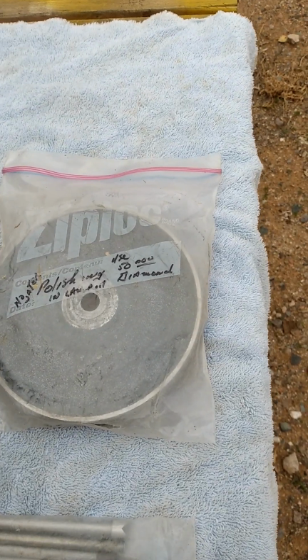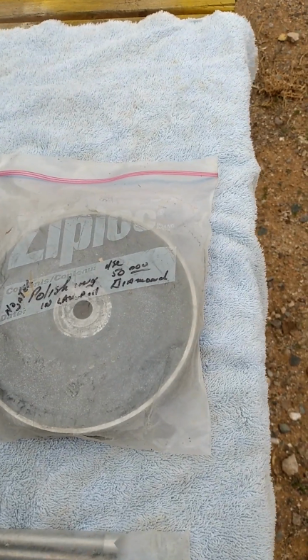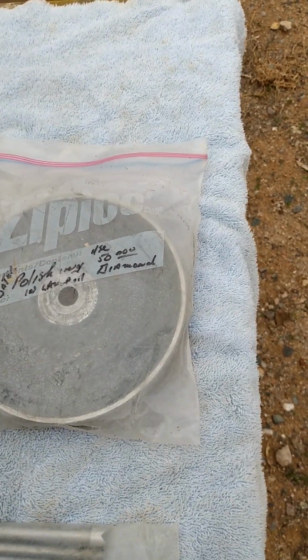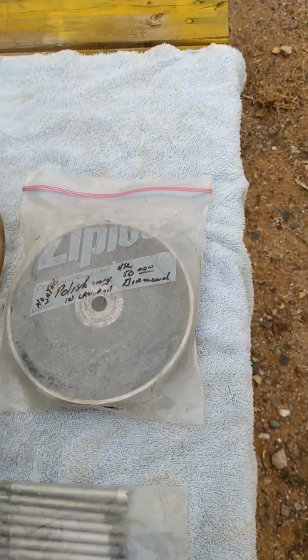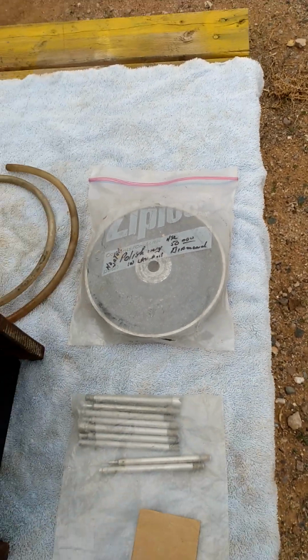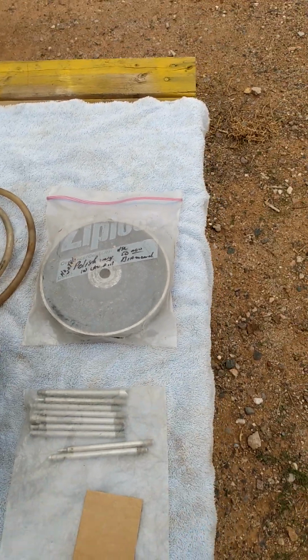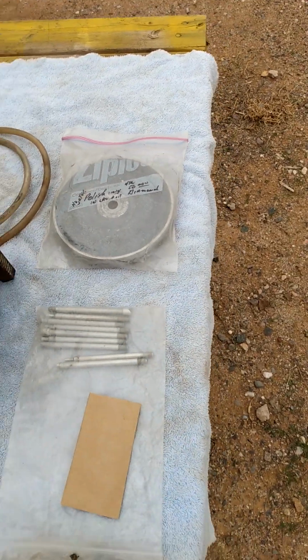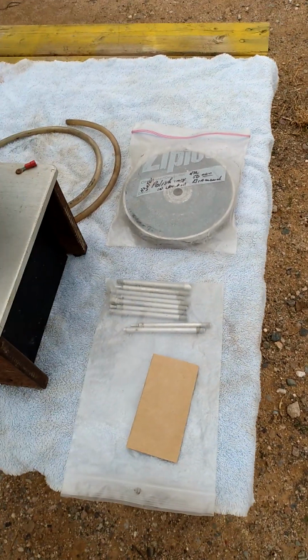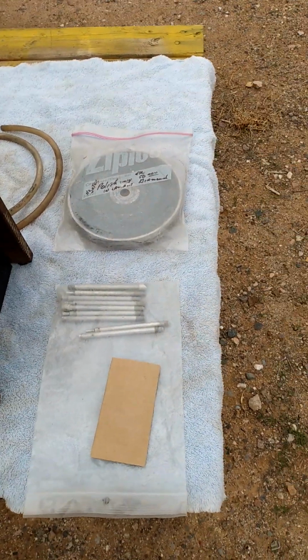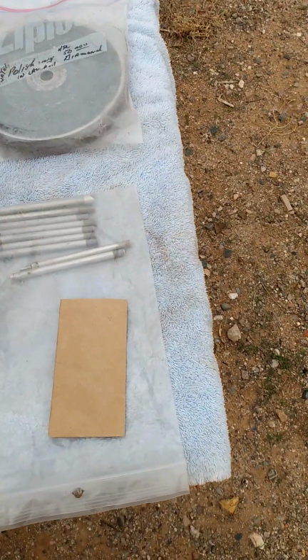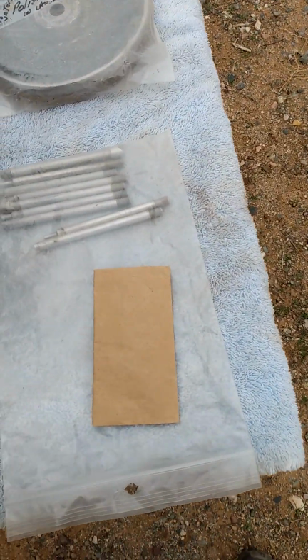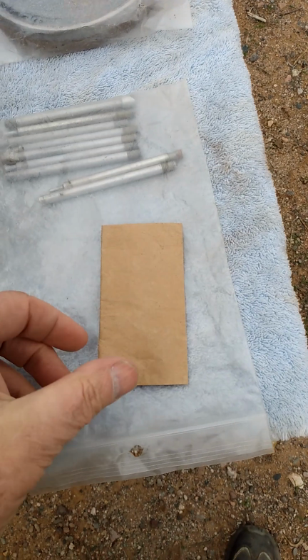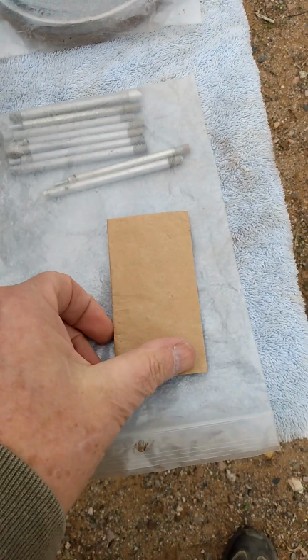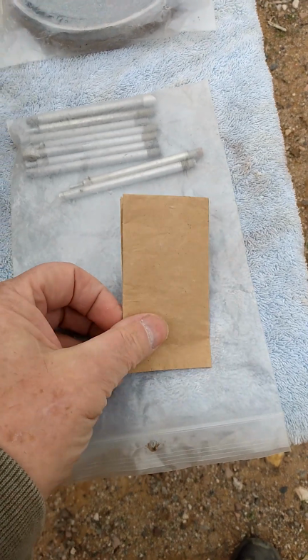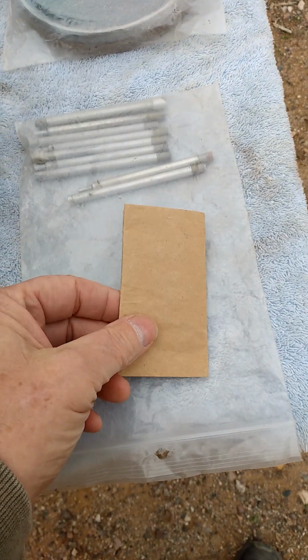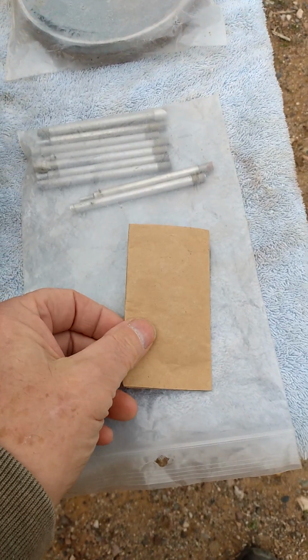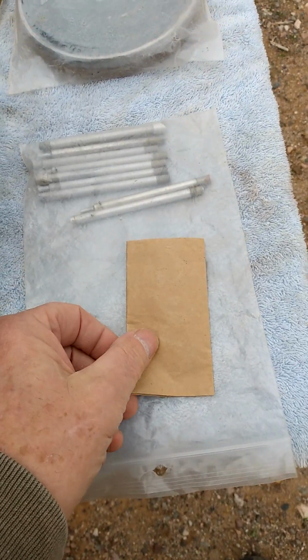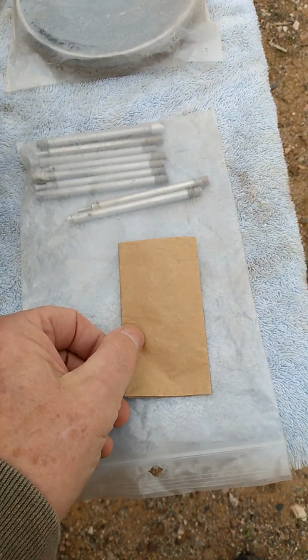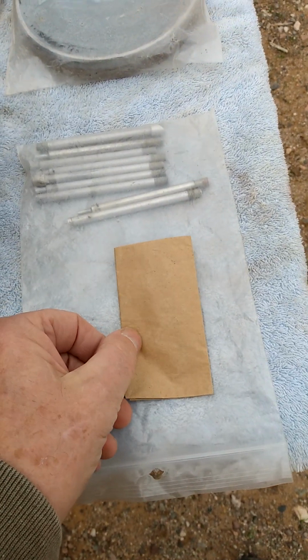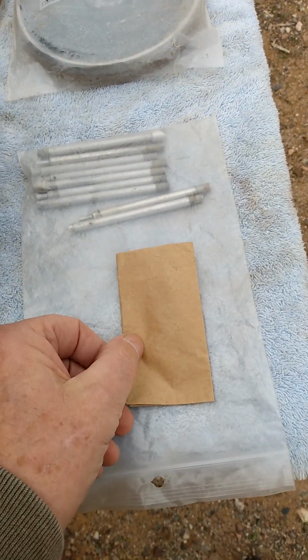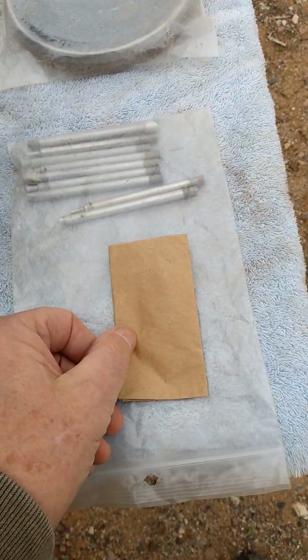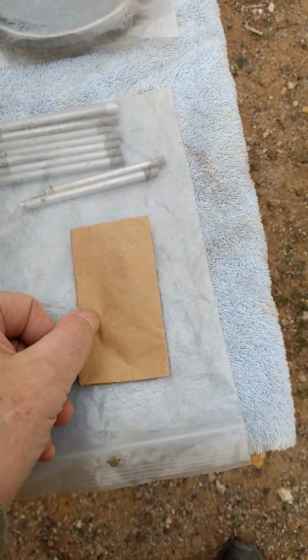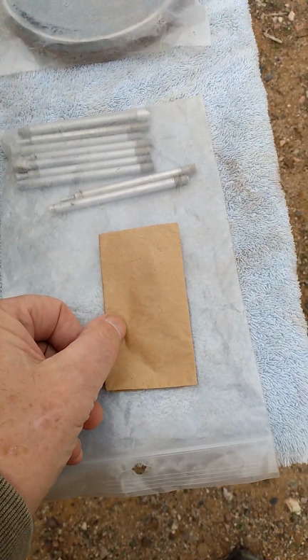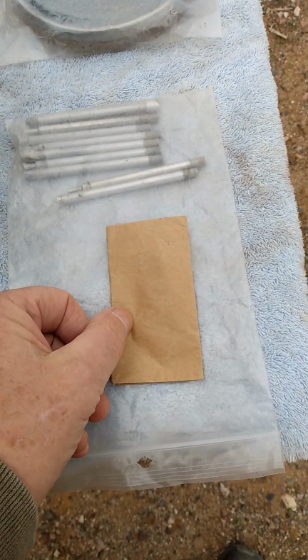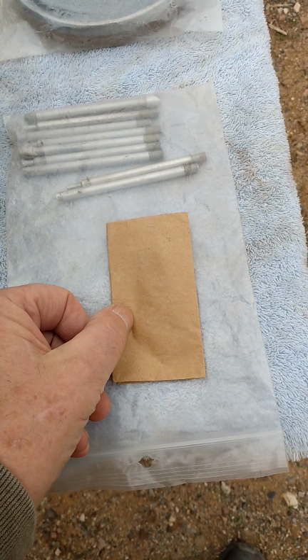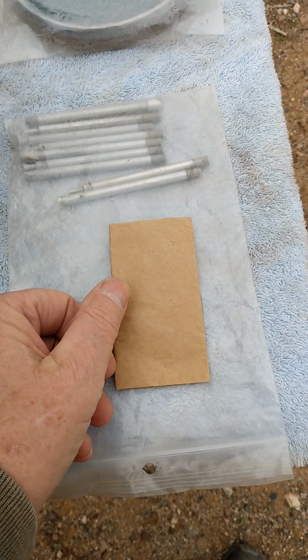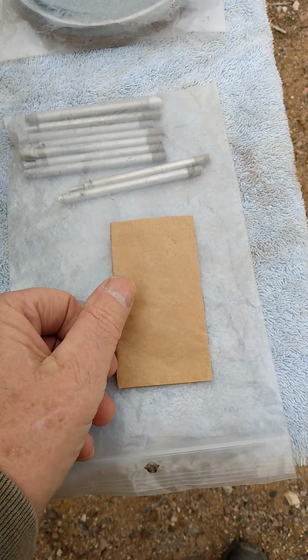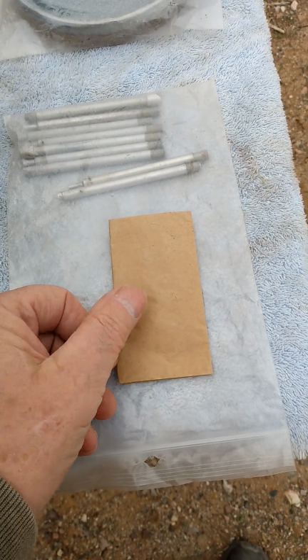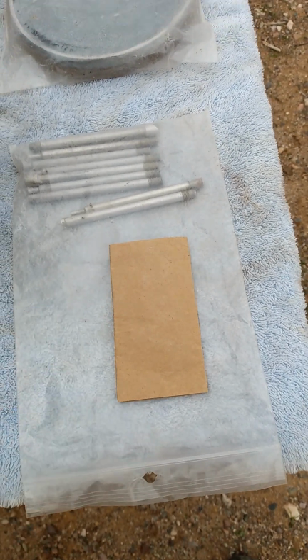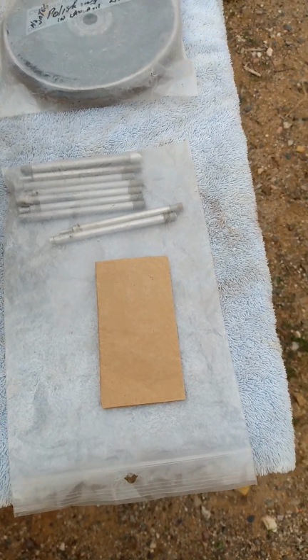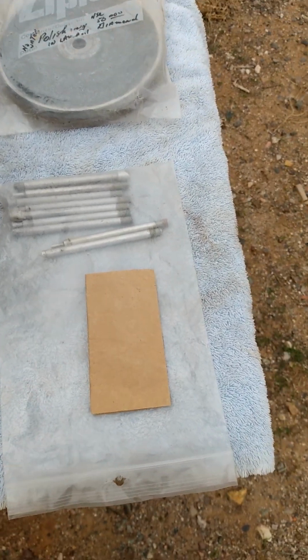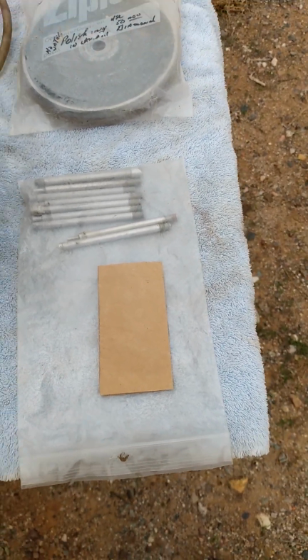I am not a faceter. The little bag here has a couple of Allen screws, little tiny ones, little tiny set screws, and an Allen wrench.